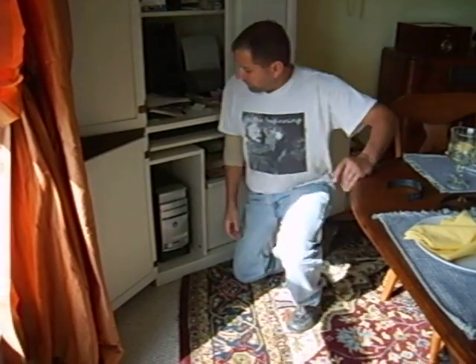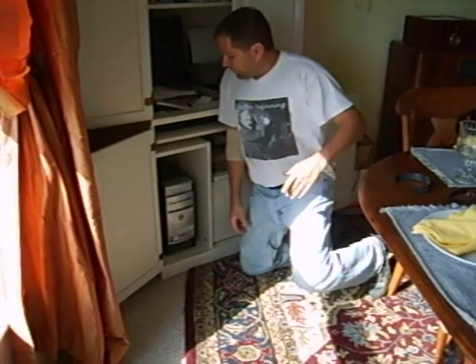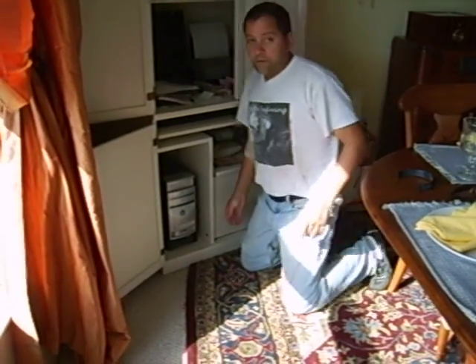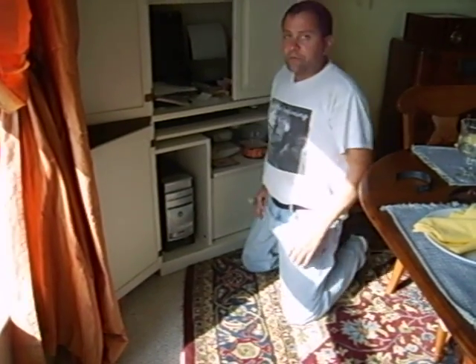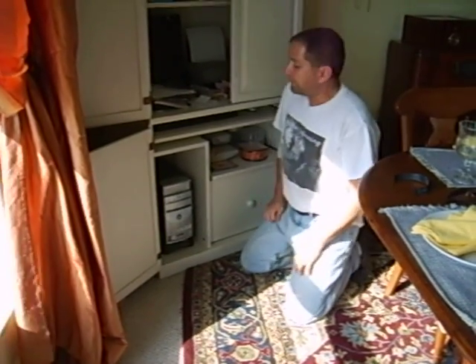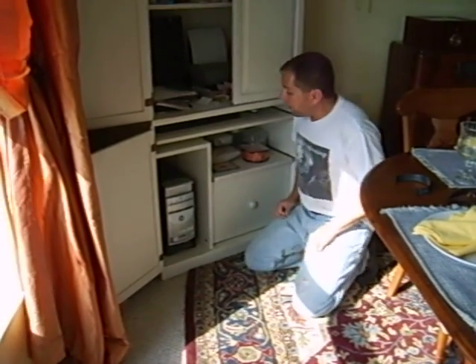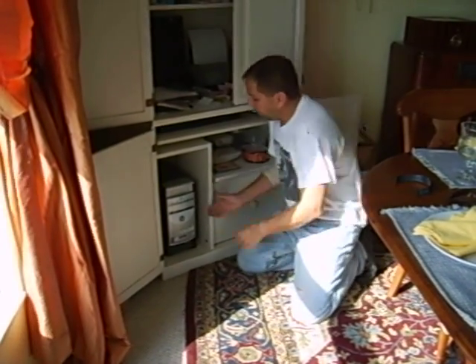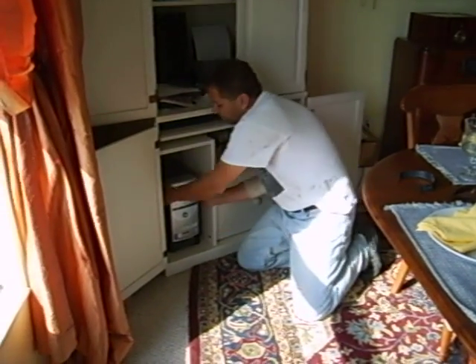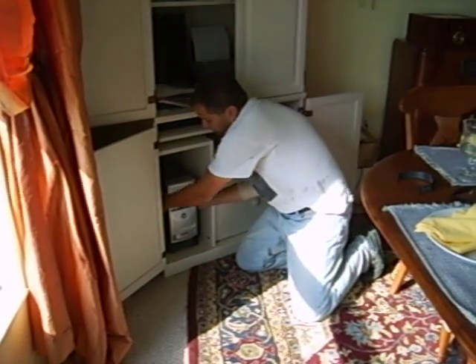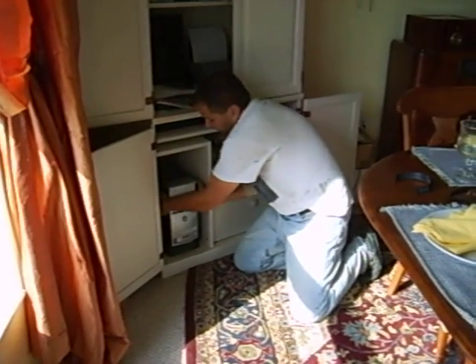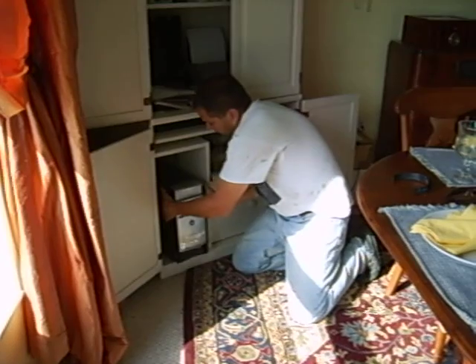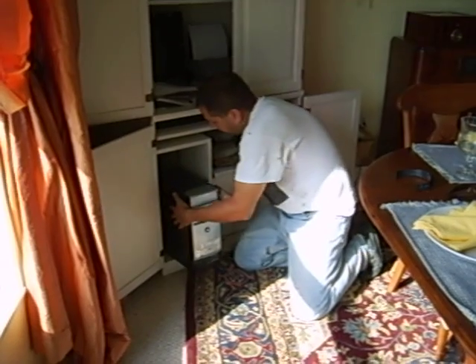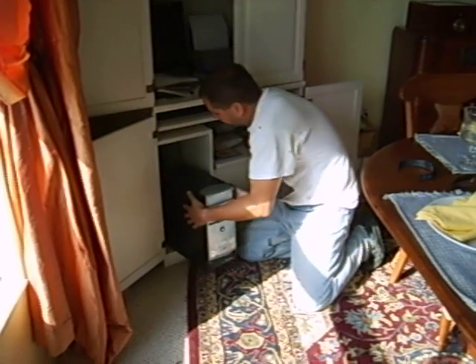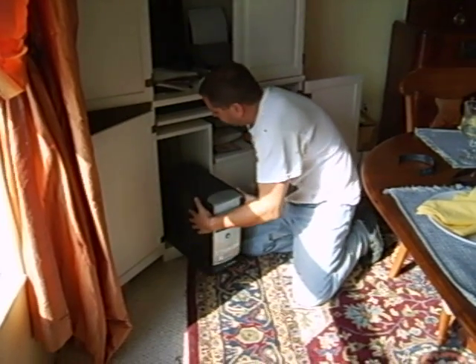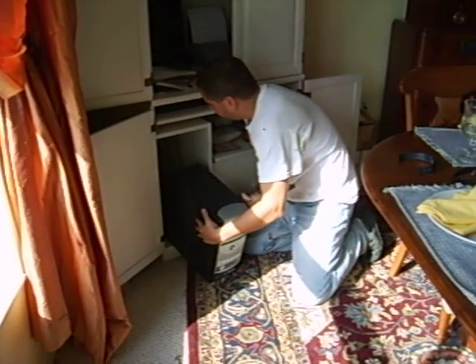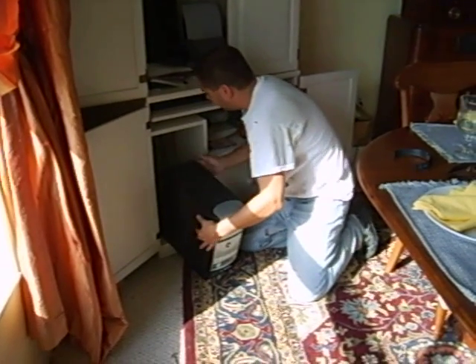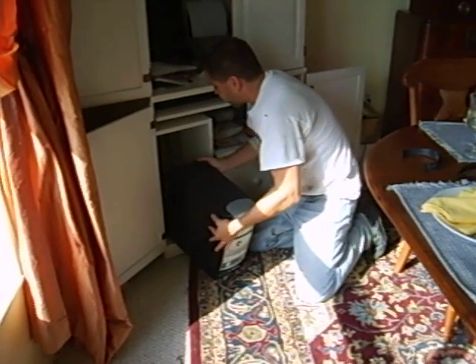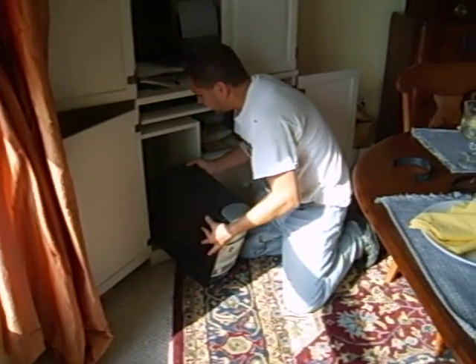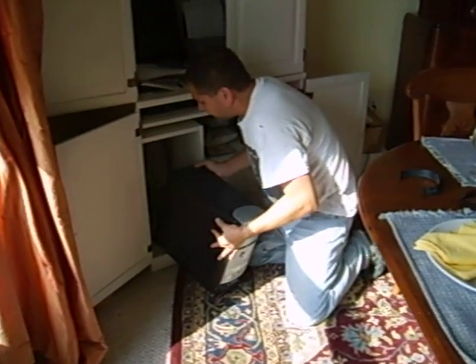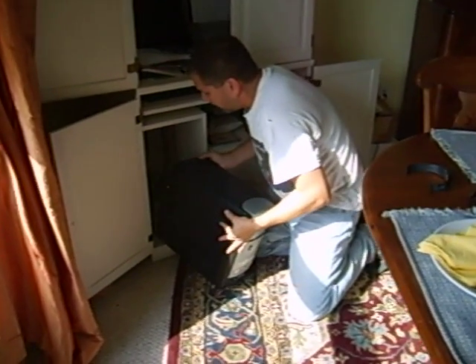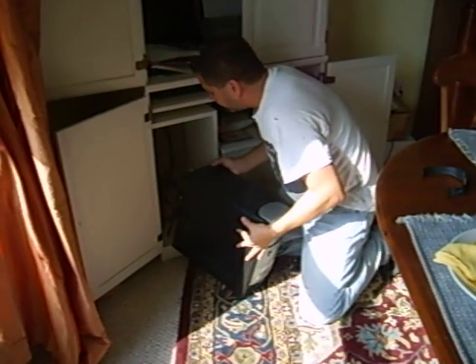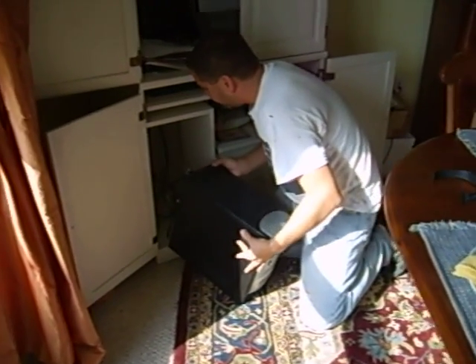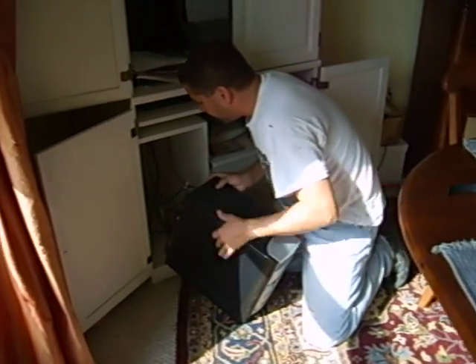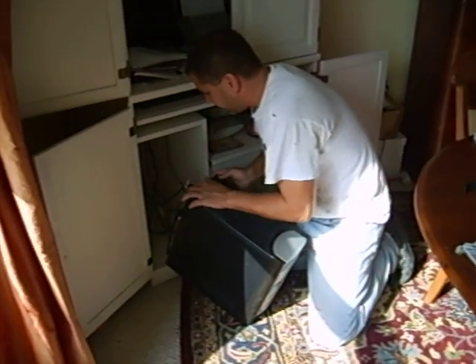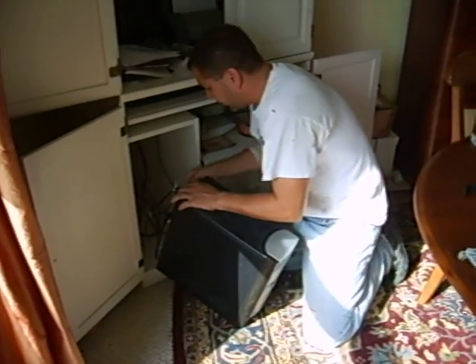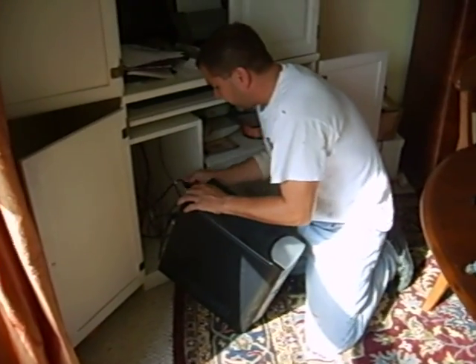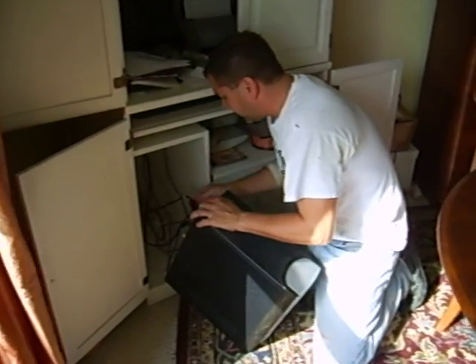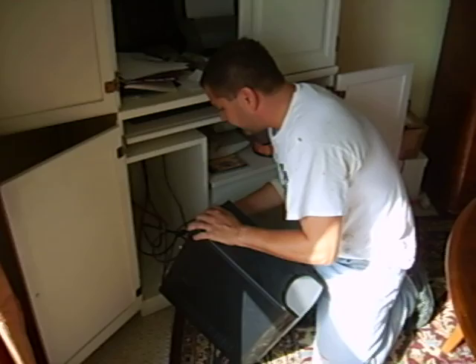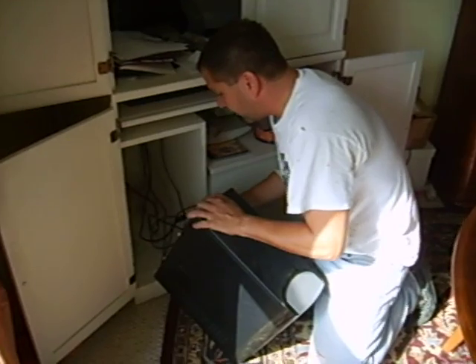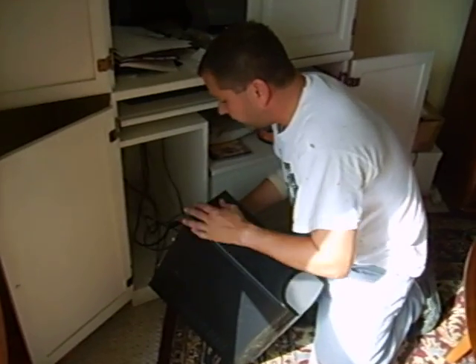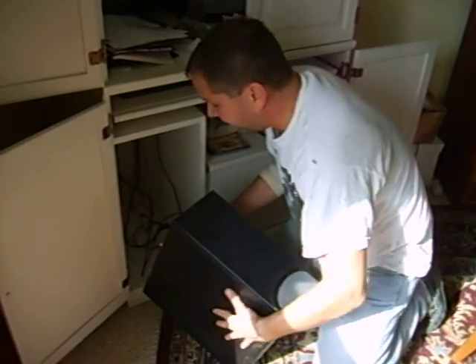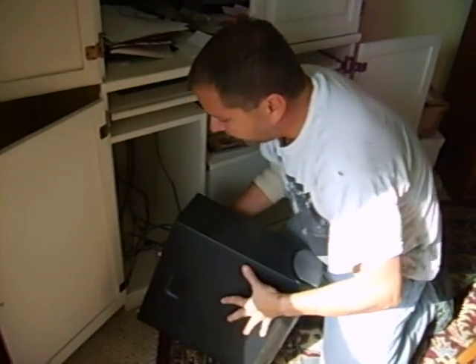First thing you do is you get the tower out of the hole, as you always have it. Make sure it's turned off, unplugged, and remove things that will be in your way.